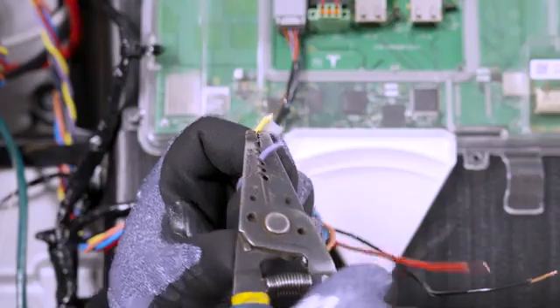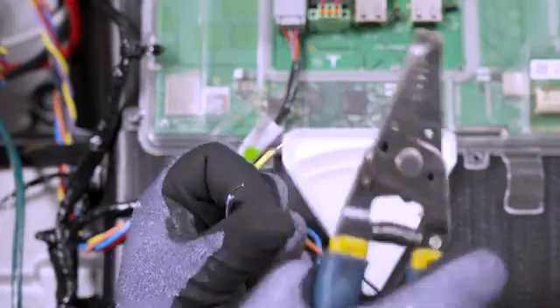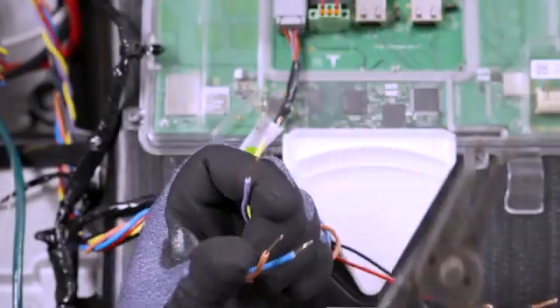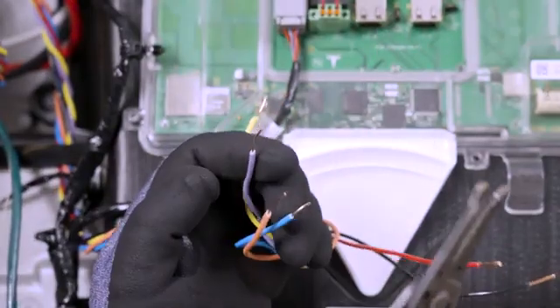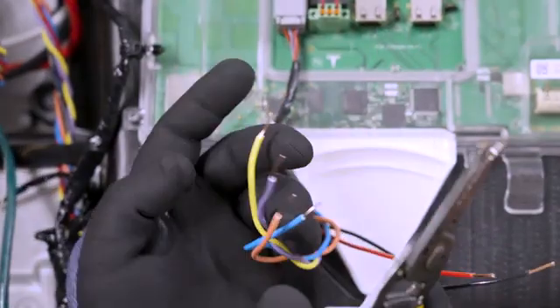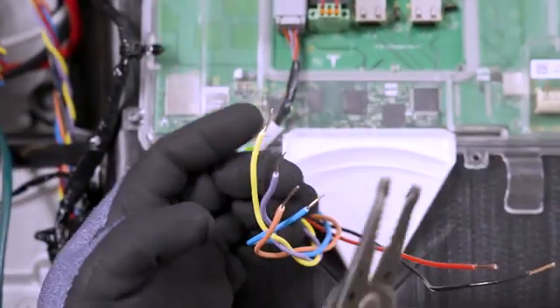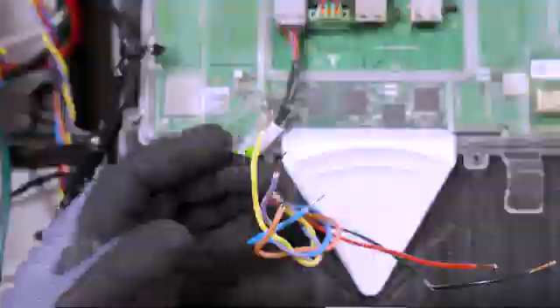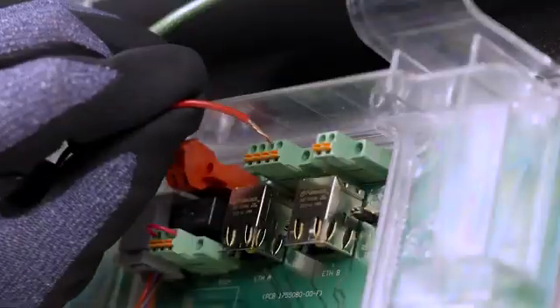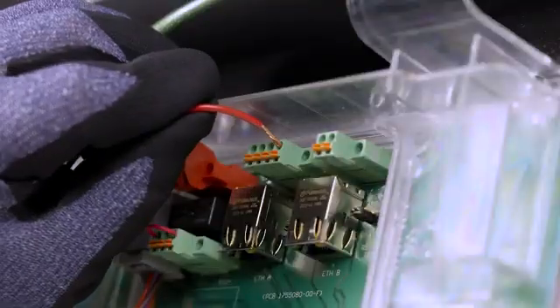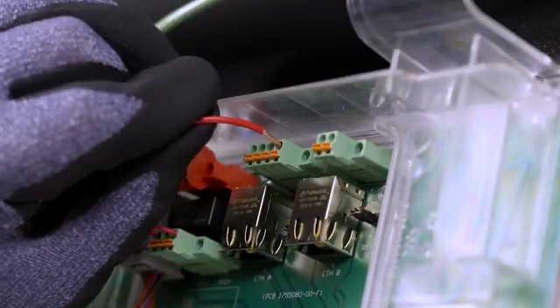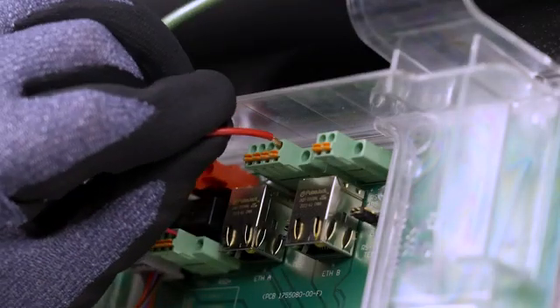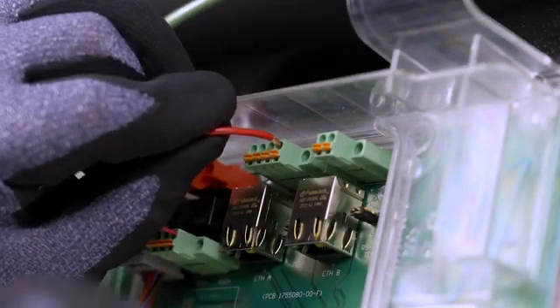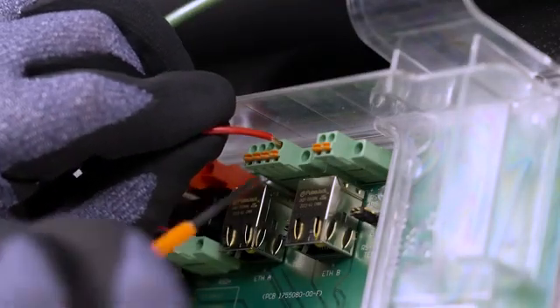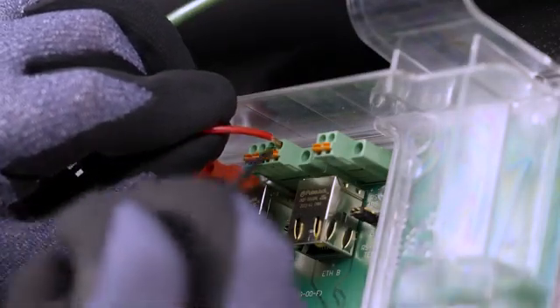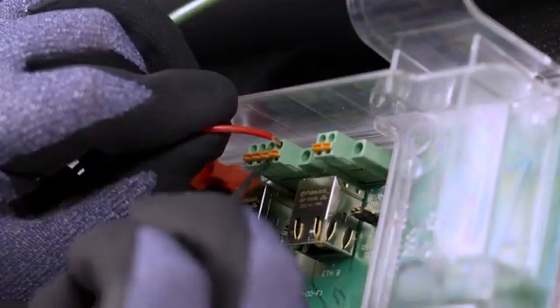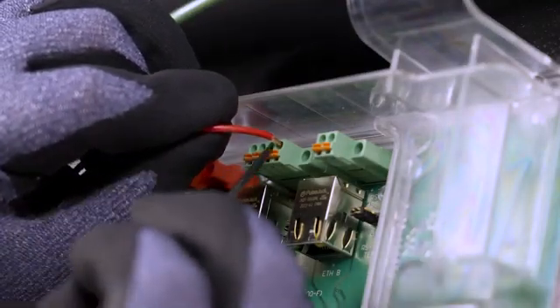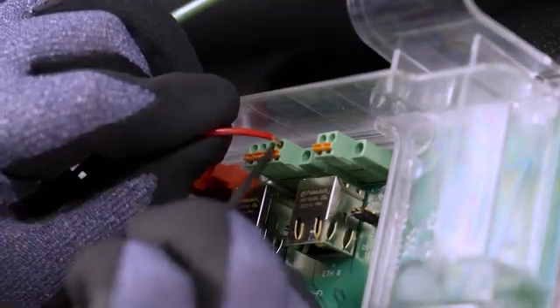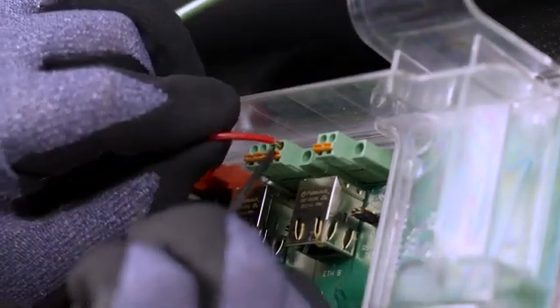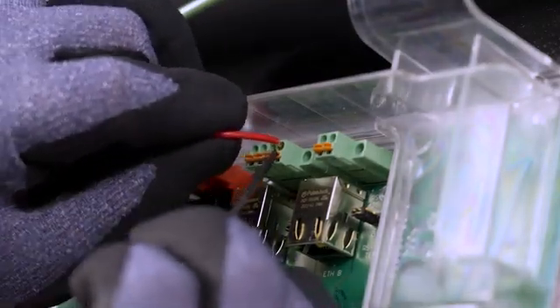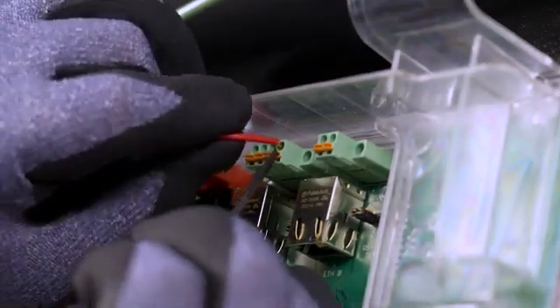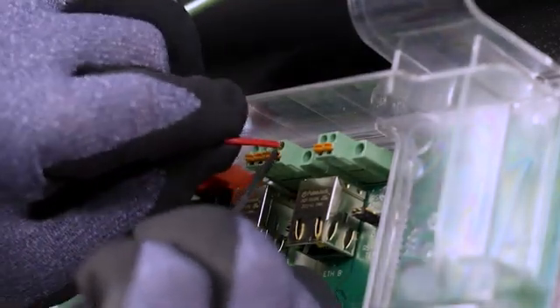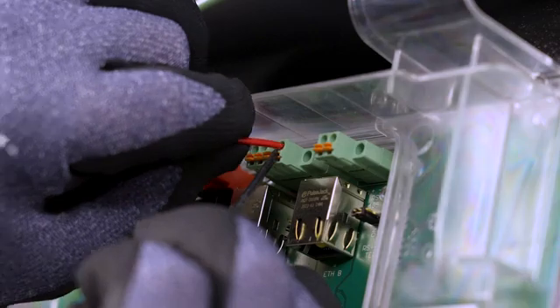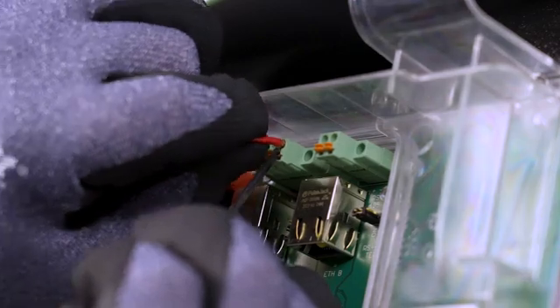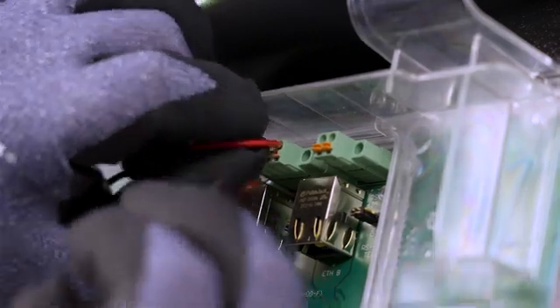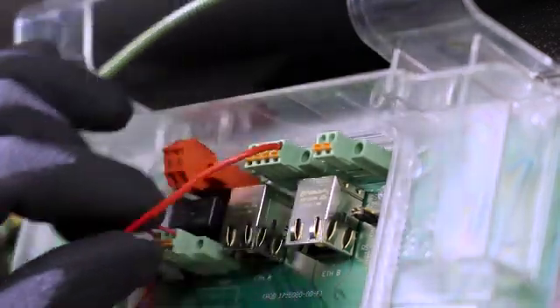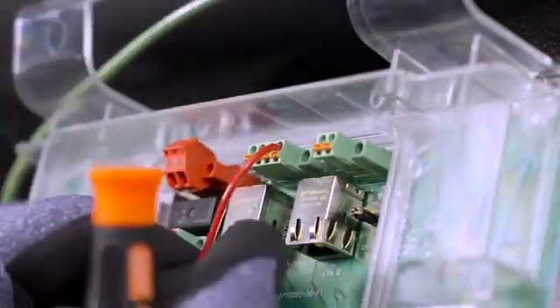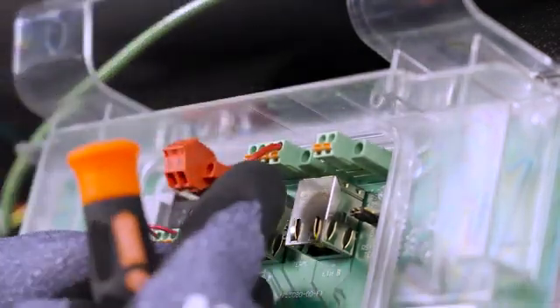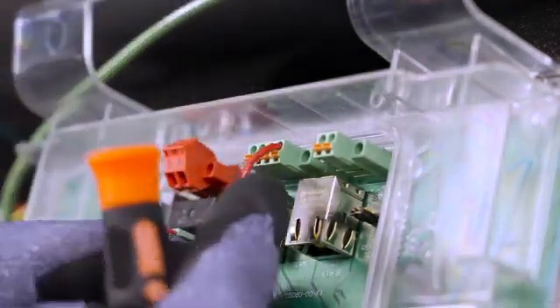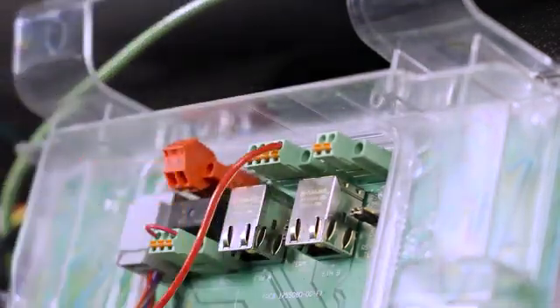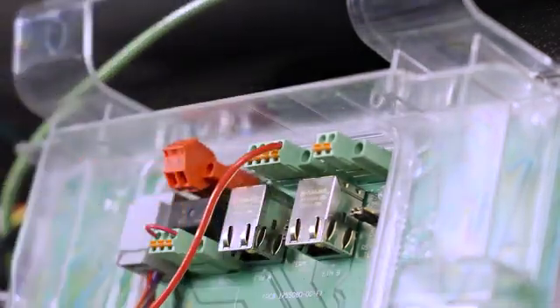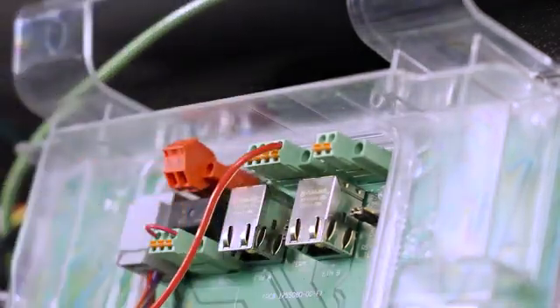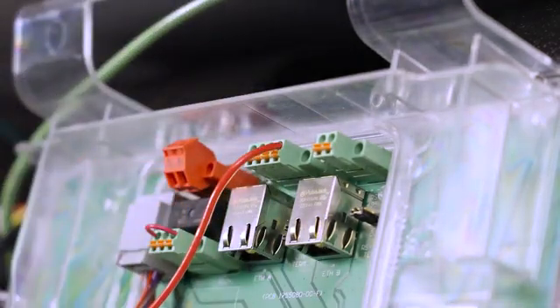Strip the insulation from the end of each conductor. Insert a cabinet tip screwdriver into the slots to open the terminals. Insert each conductor as far as possible into the terminal and remove the screwdriver from the slot to close the terminal.